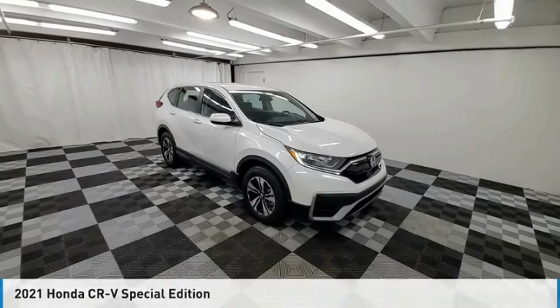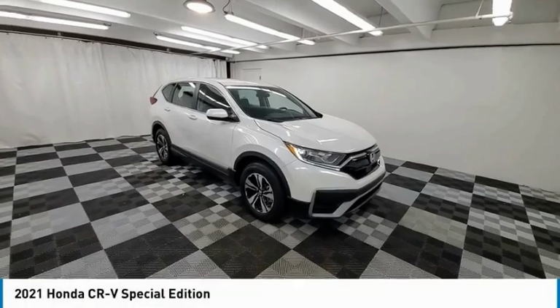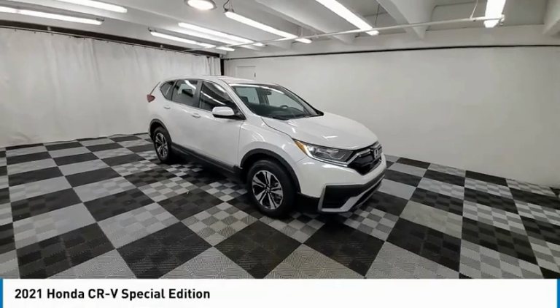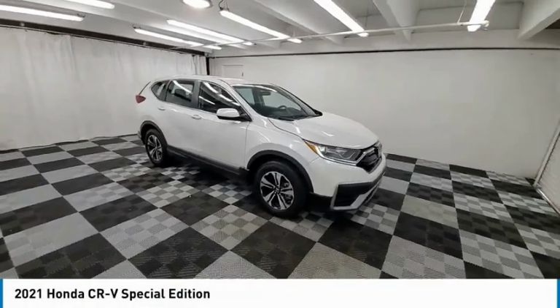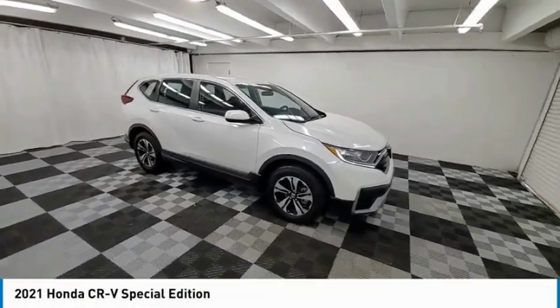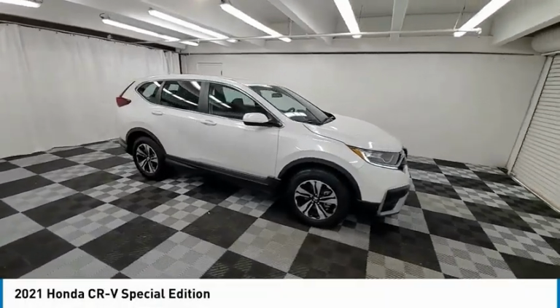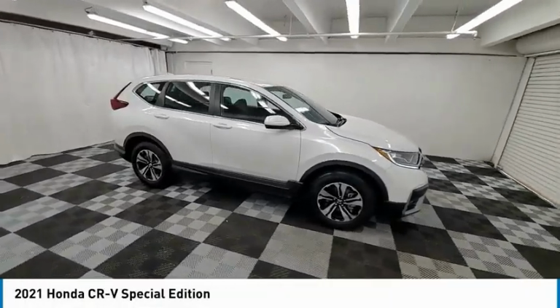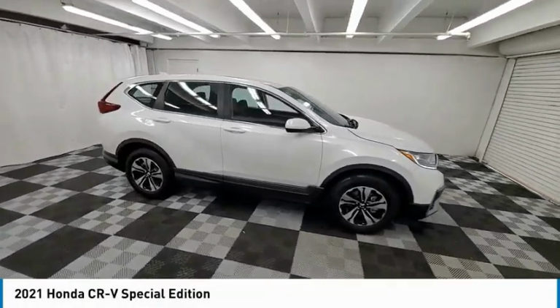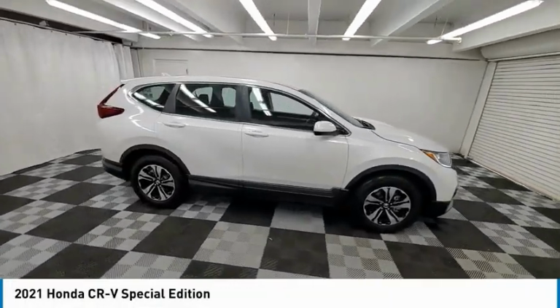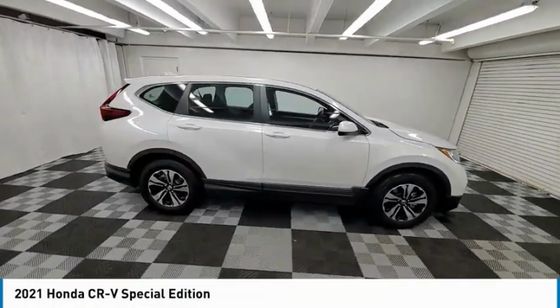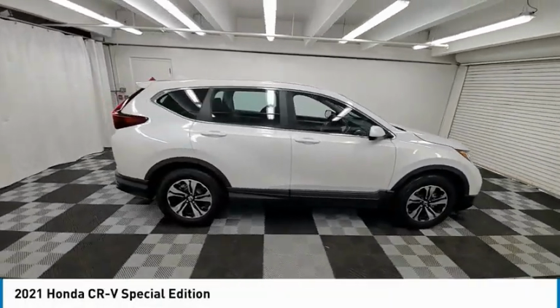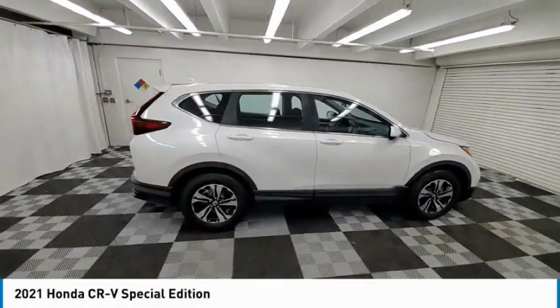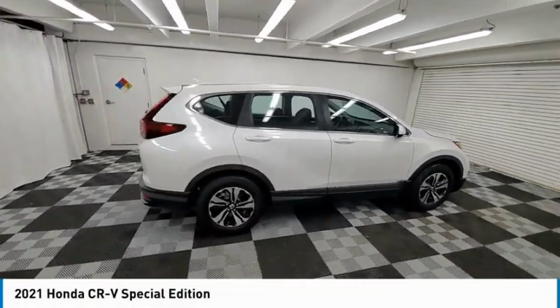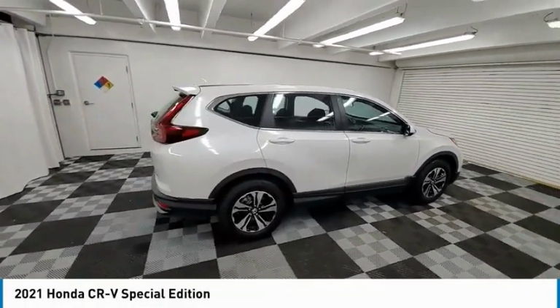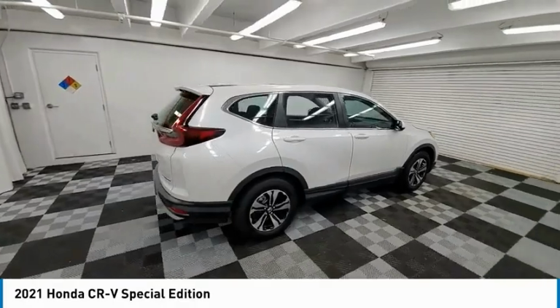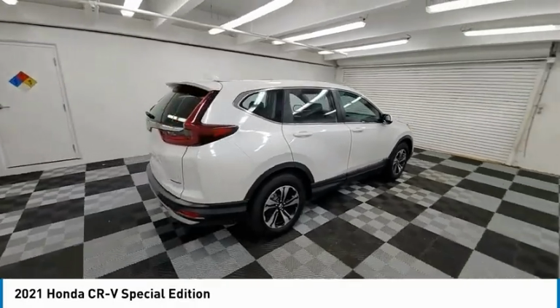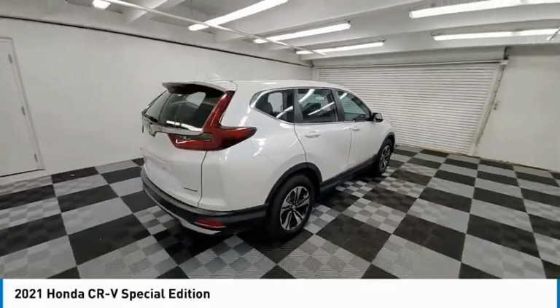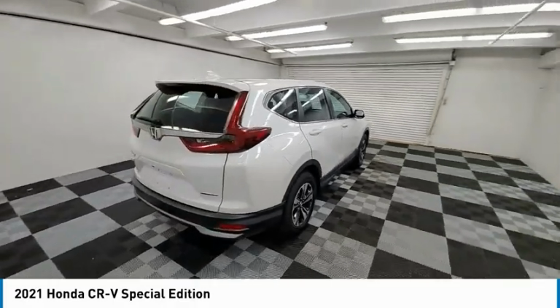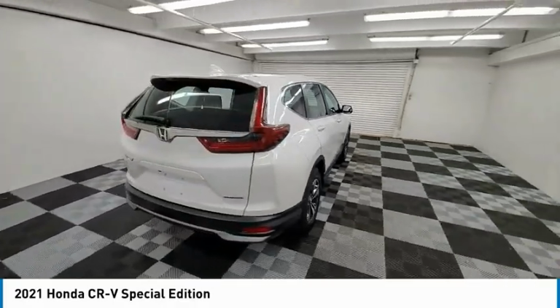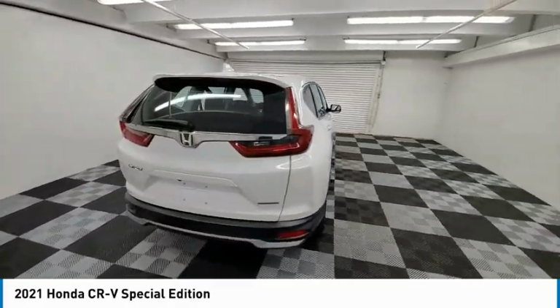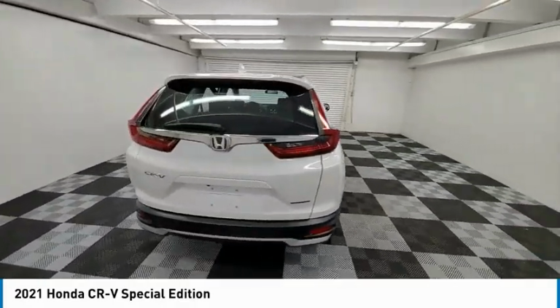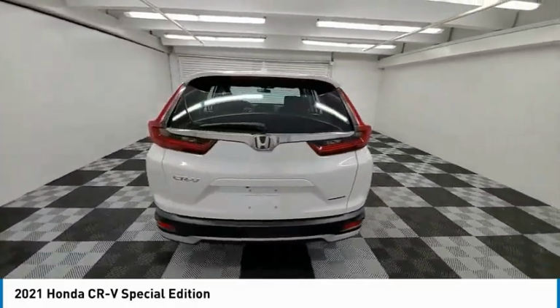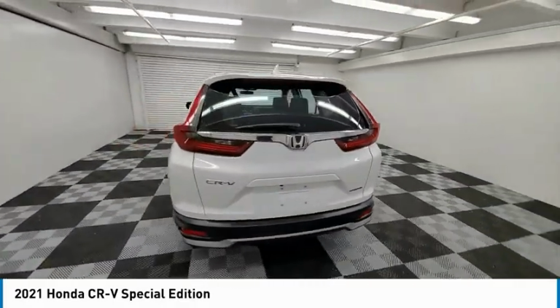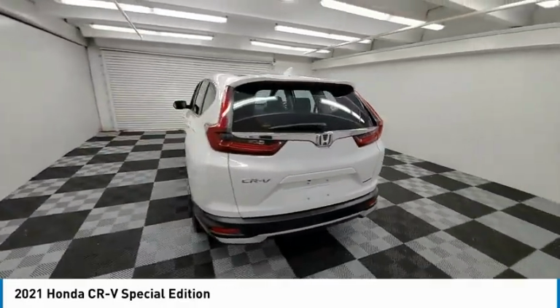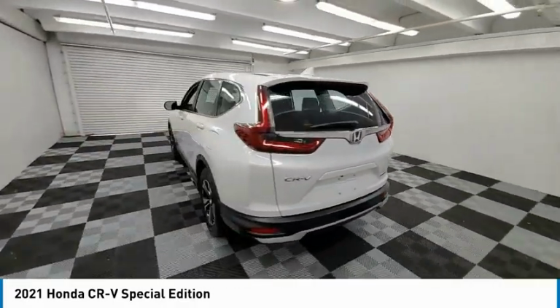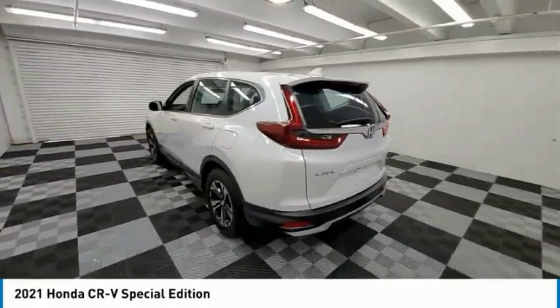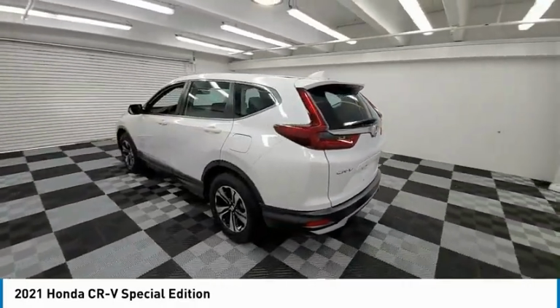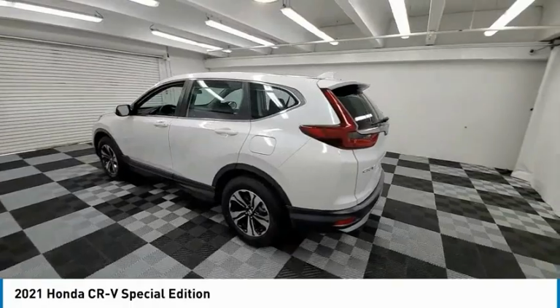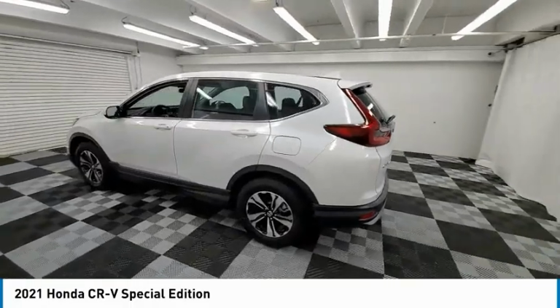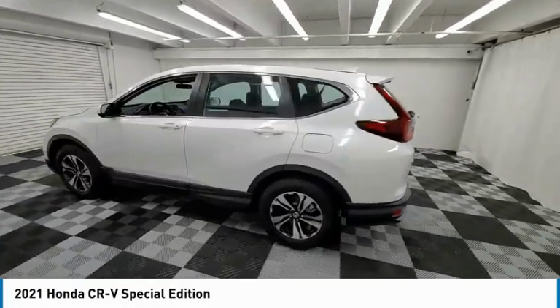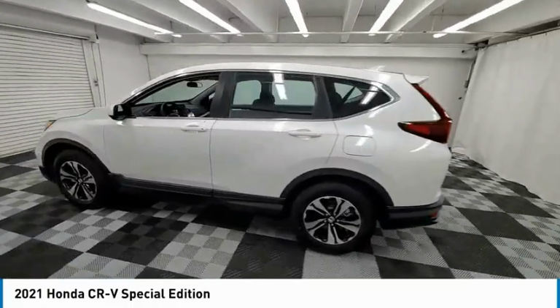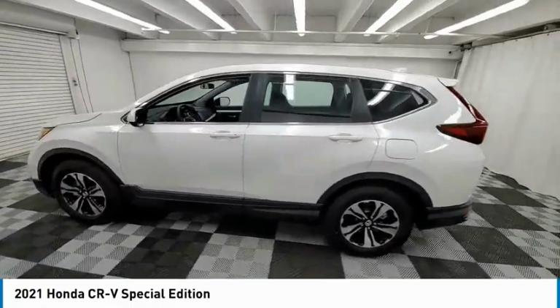Come test drive the 2021 CR-V, a top recommended vehicle because of its car-like driving manners, good value, cool technology, and comfy interior.